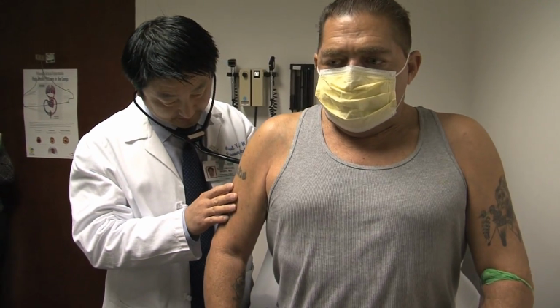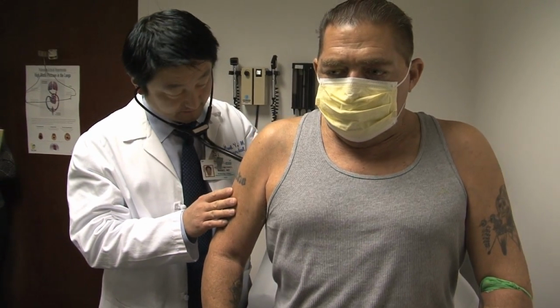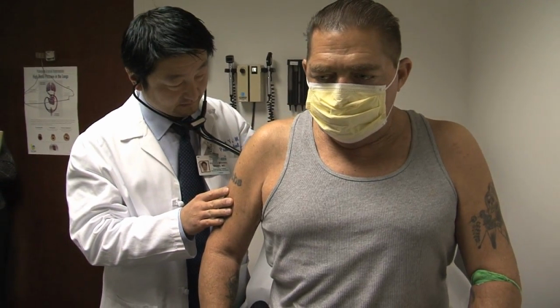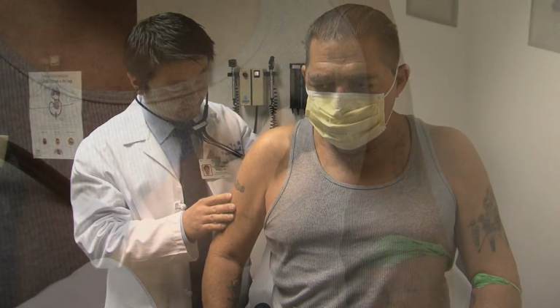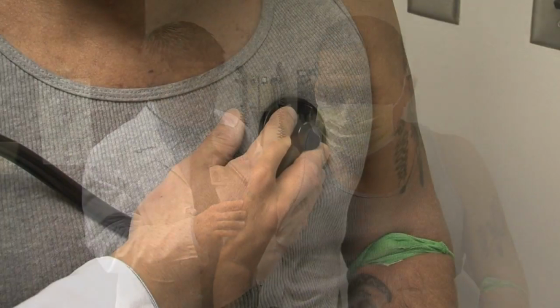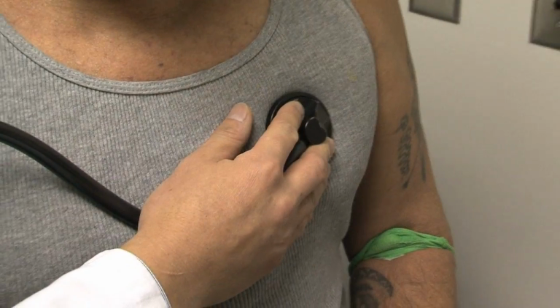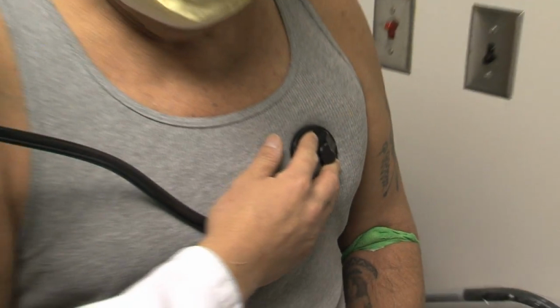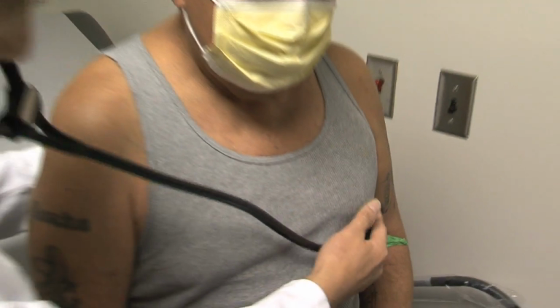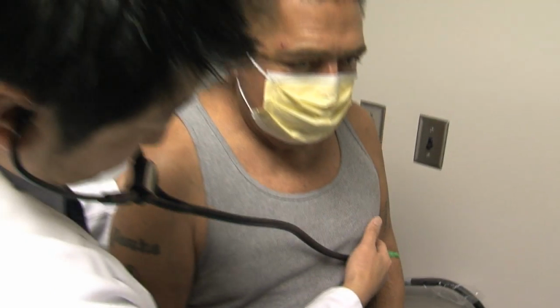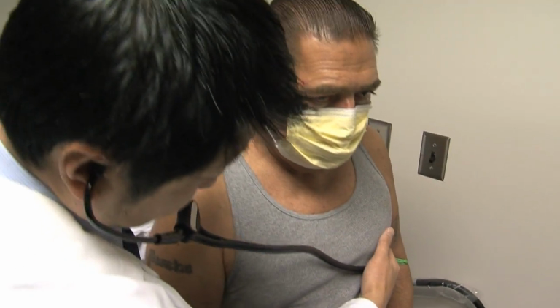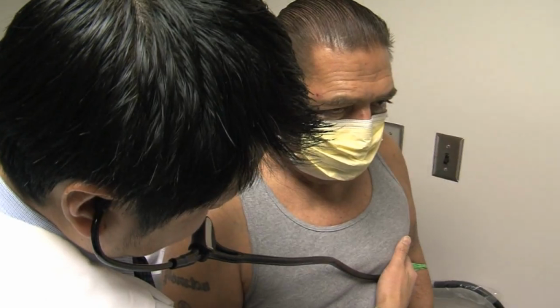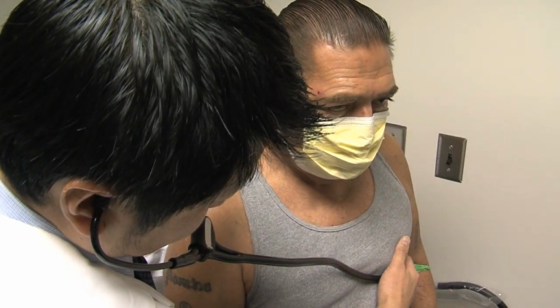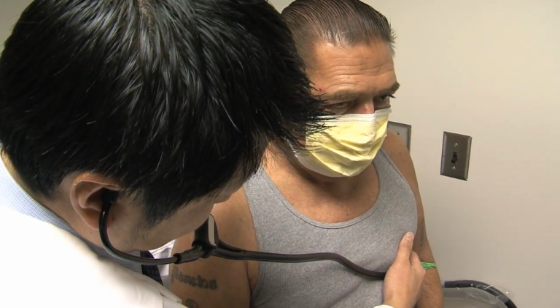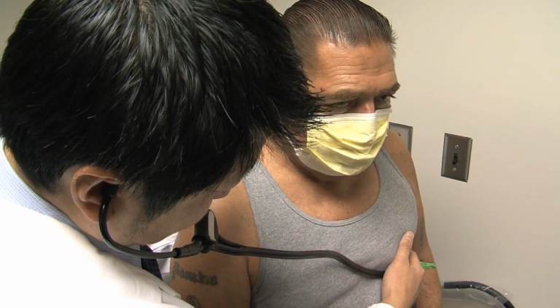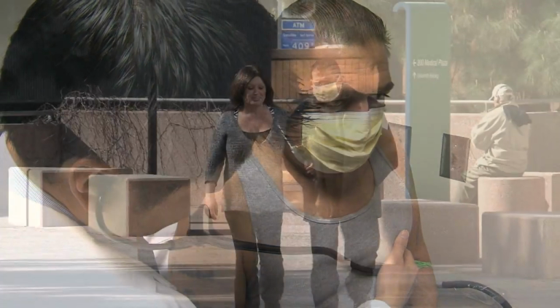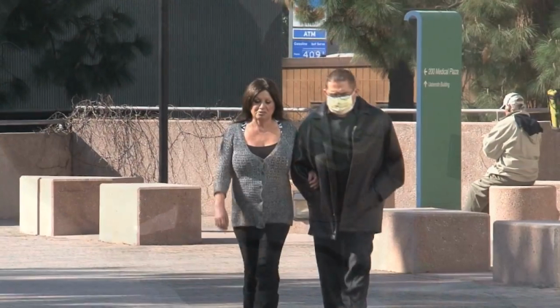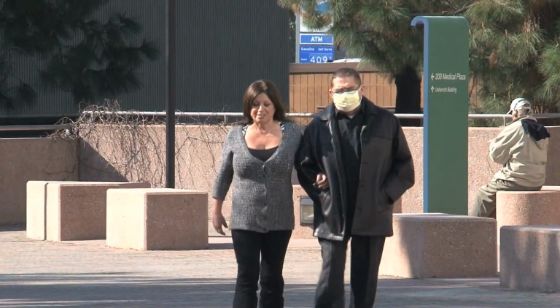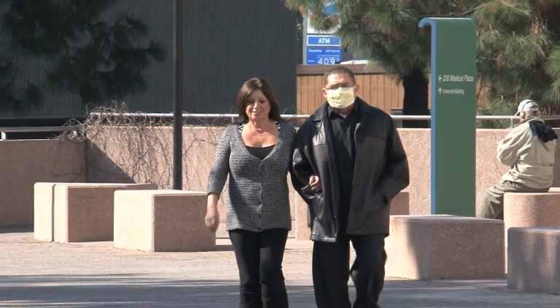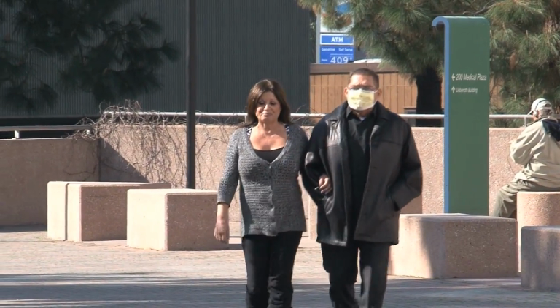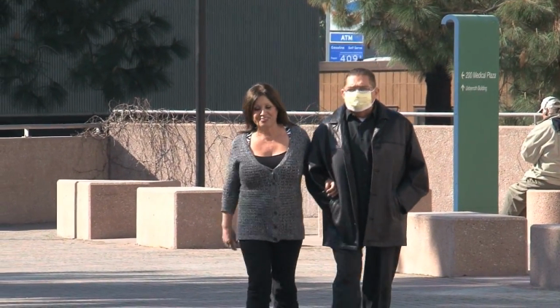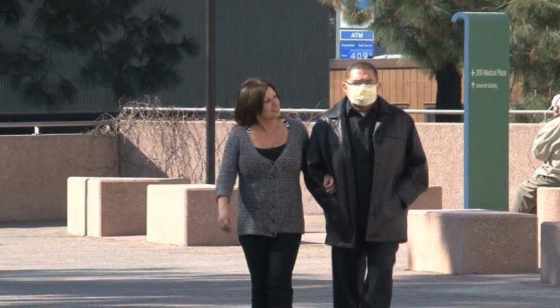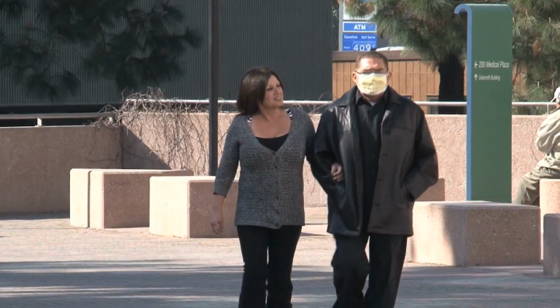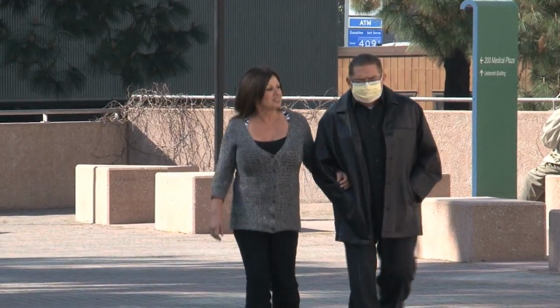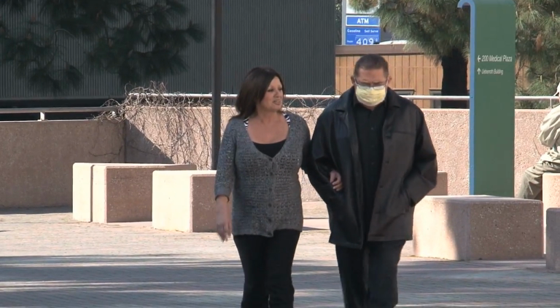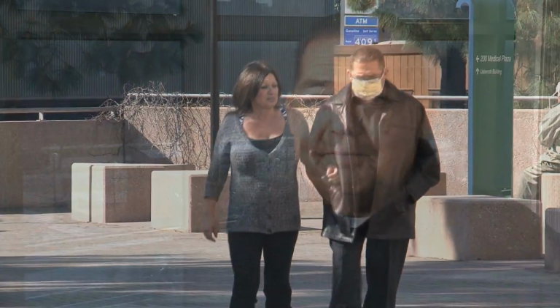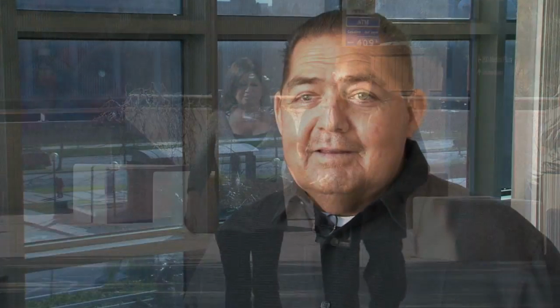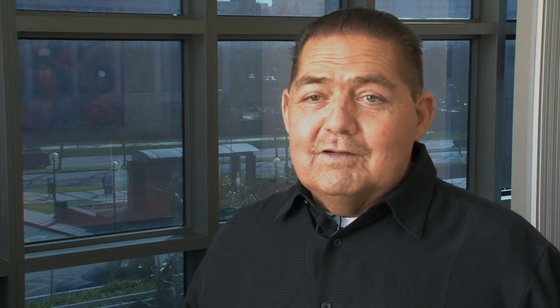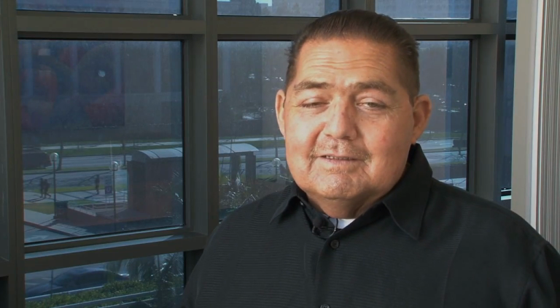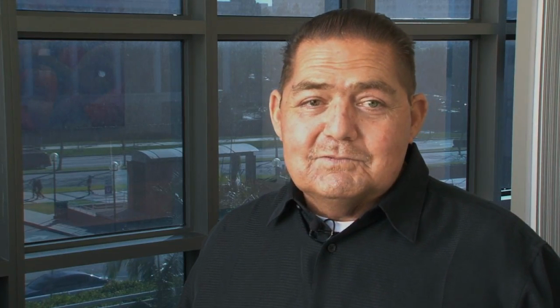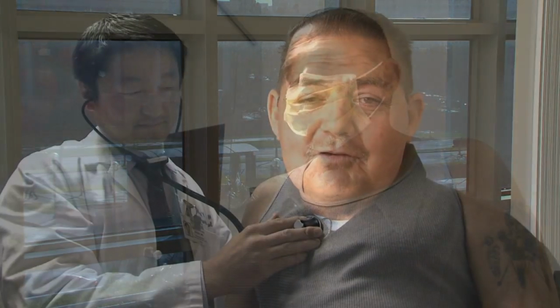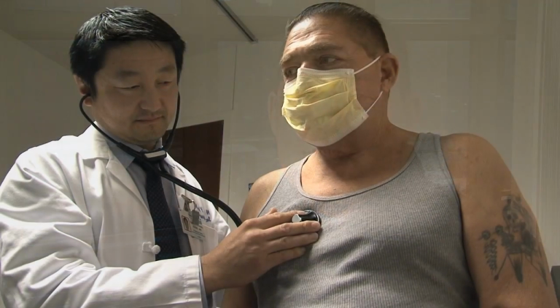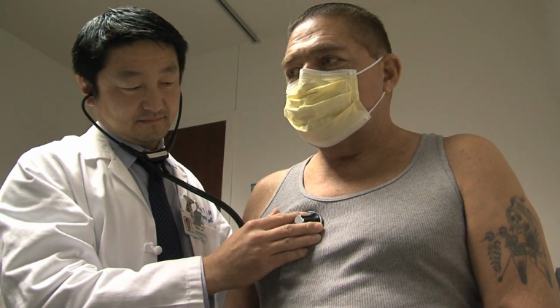Three months after his historic operation, Fernando is grateful to the donor and to the donor family, and is now walking without an oxygen tank two miles a day. He says he's feeling real good, feeling stronger, getting stronger every day.